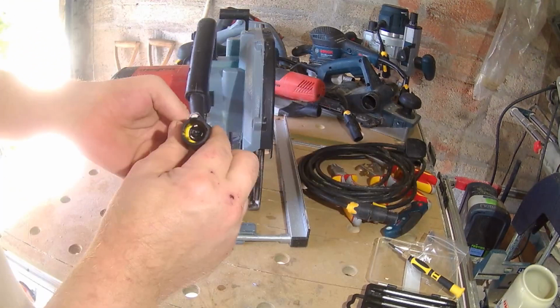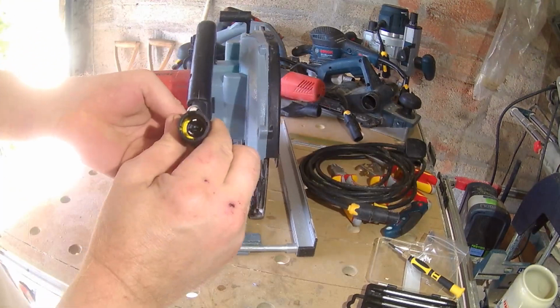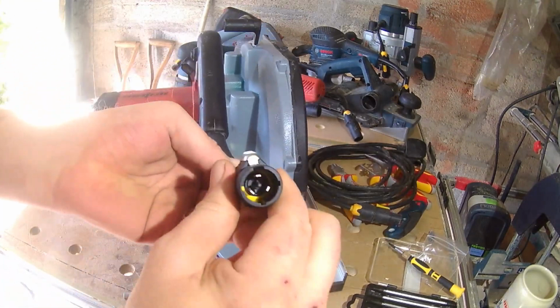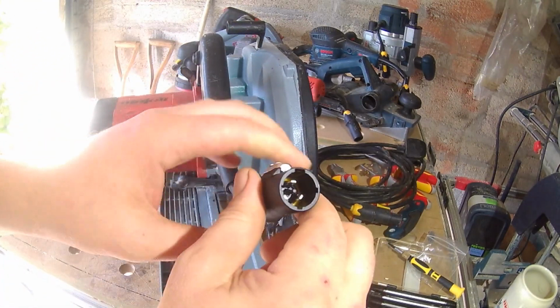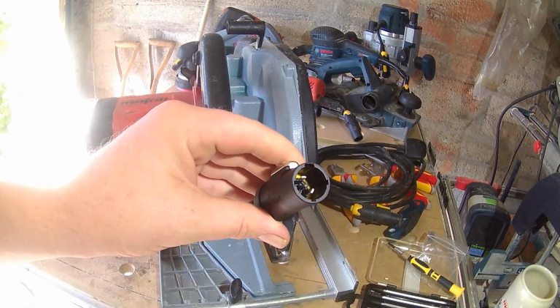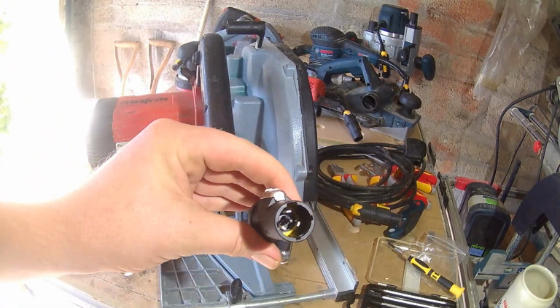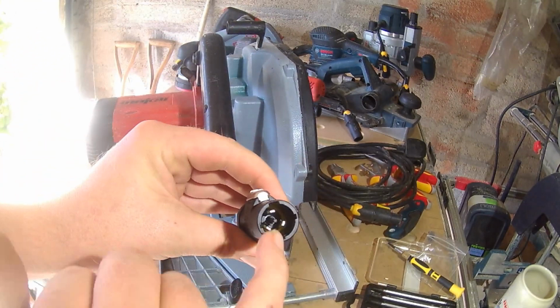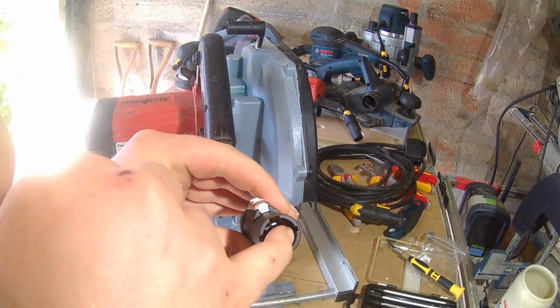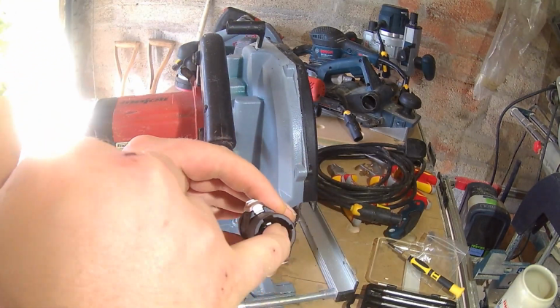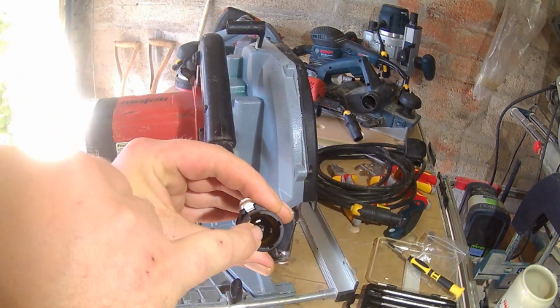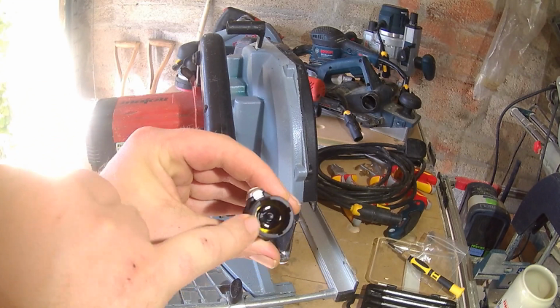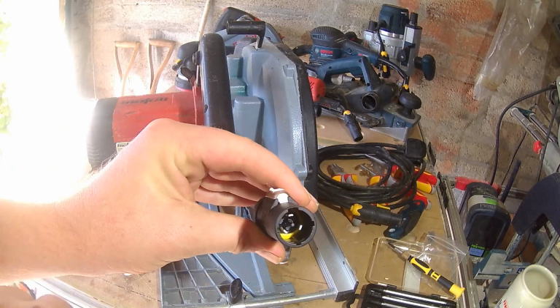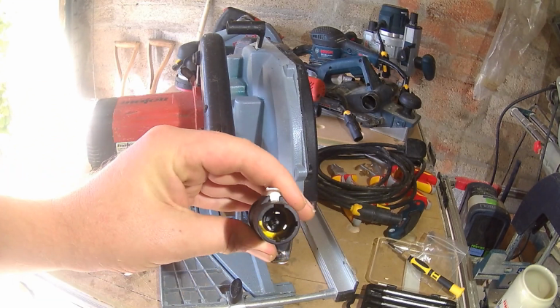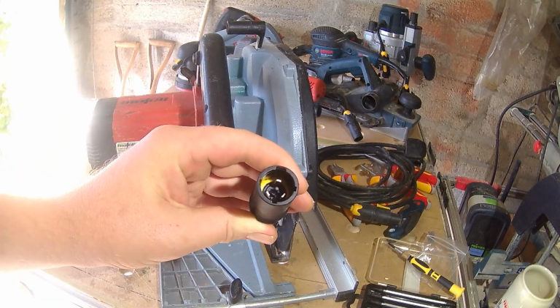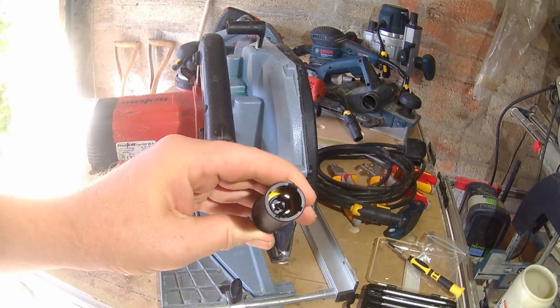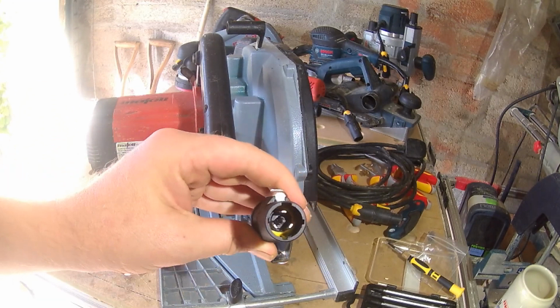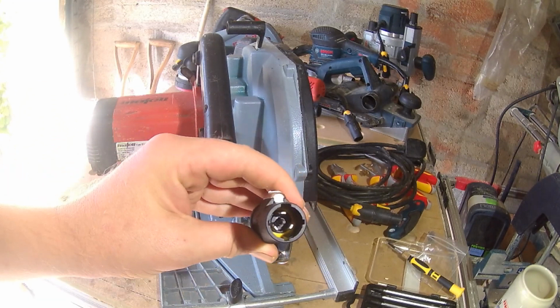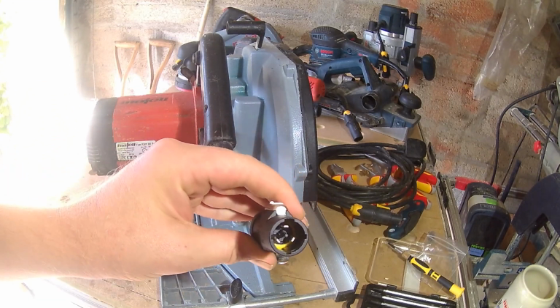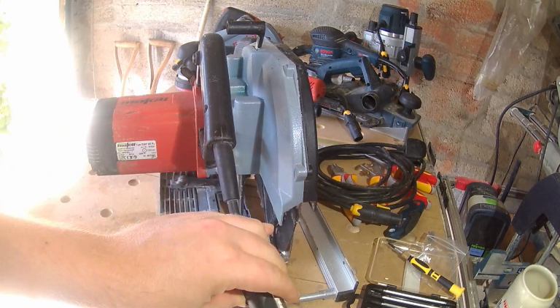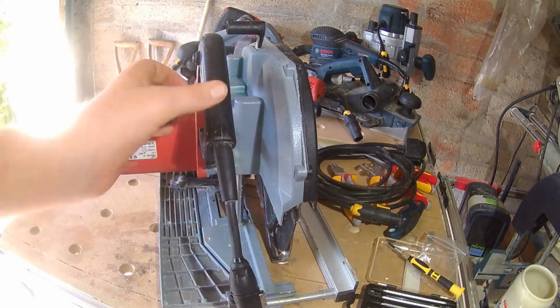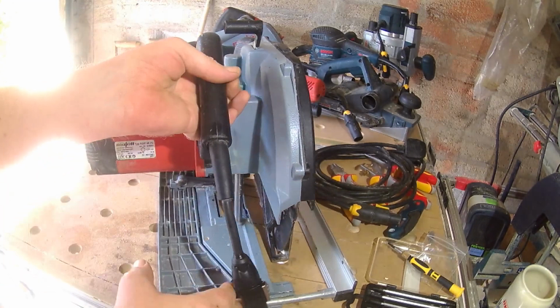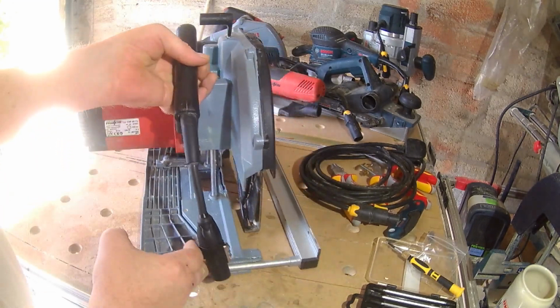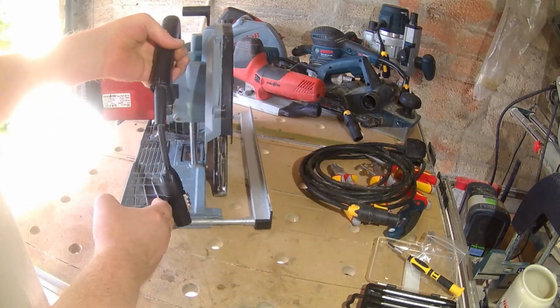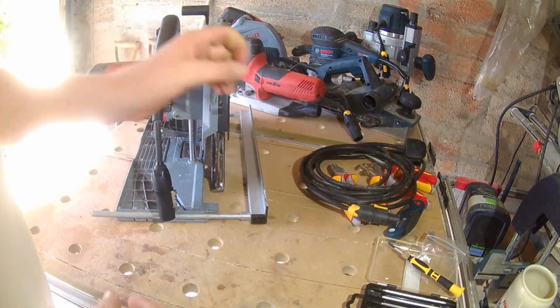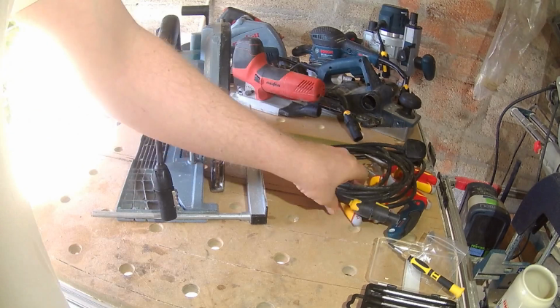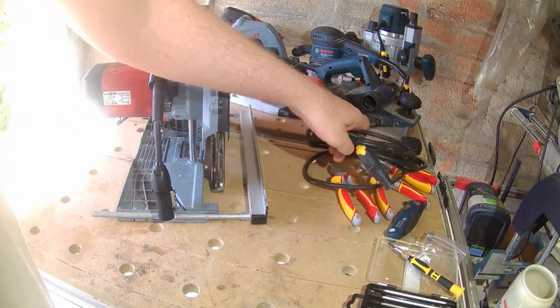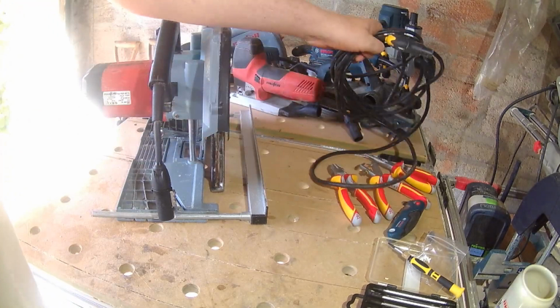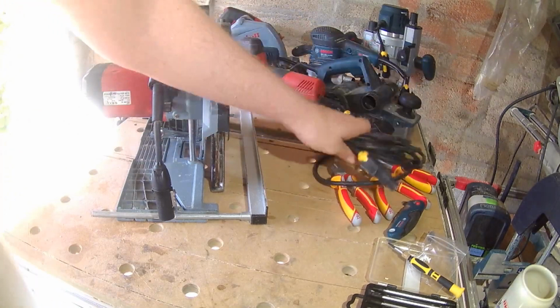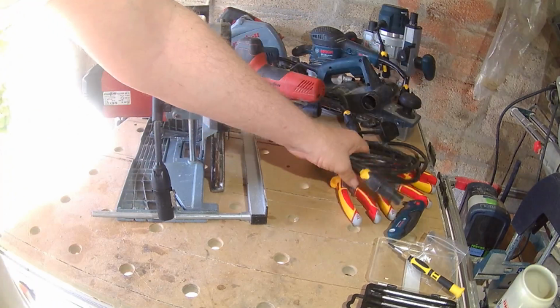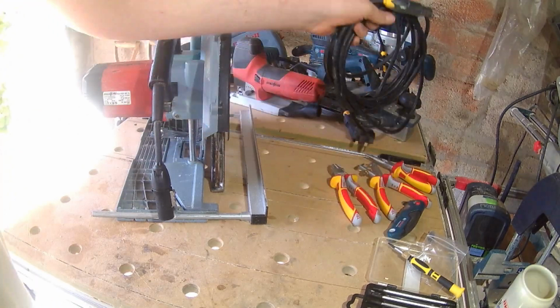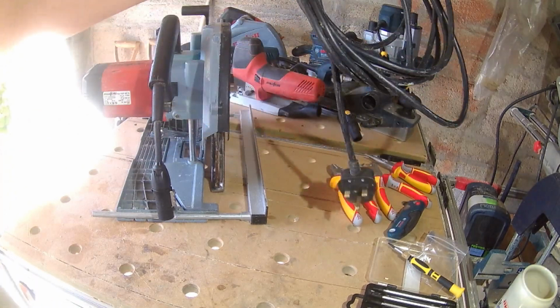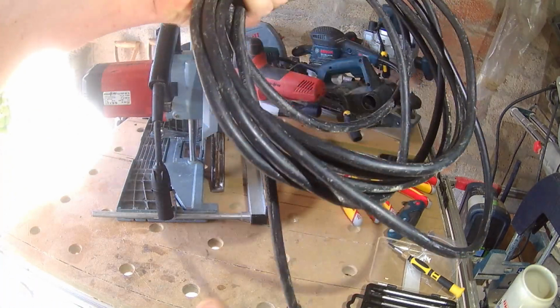Worth mentioning that the reason the male connectors are on the tools is that the terminal pins are exposed, and a wayward finger on a live cable could be lethal. The female plug, although with similar pins inside, has a plastic covering keeping fingers out.